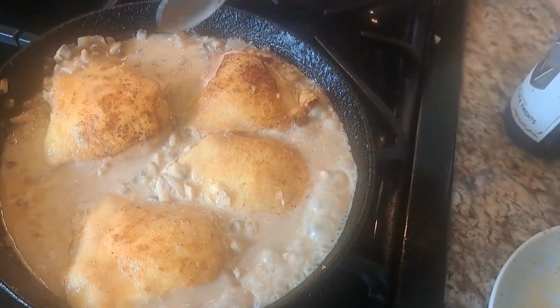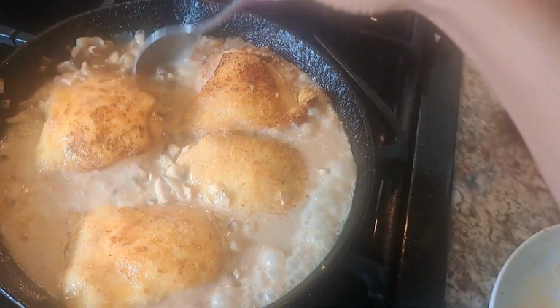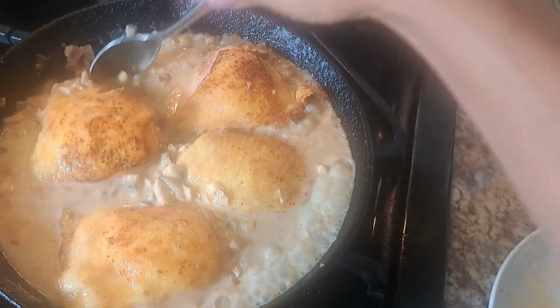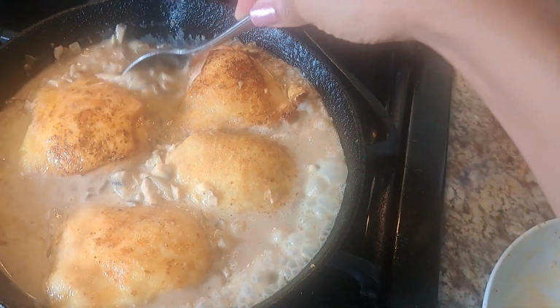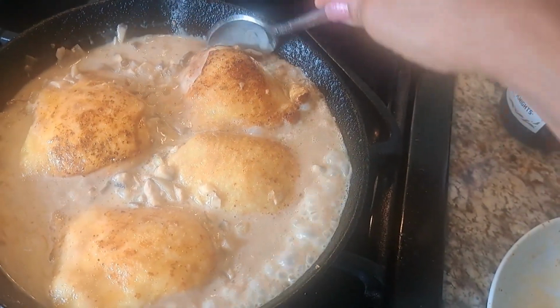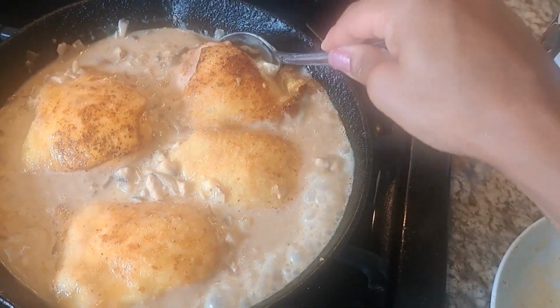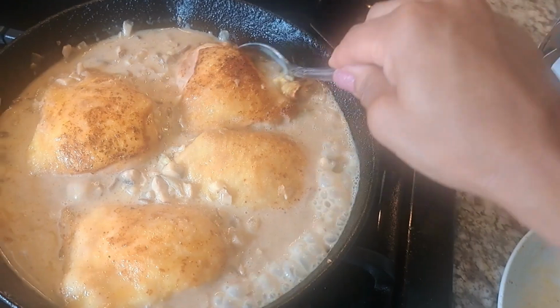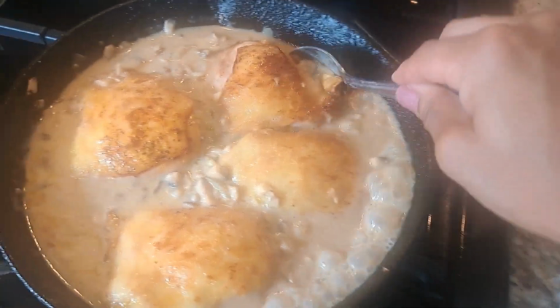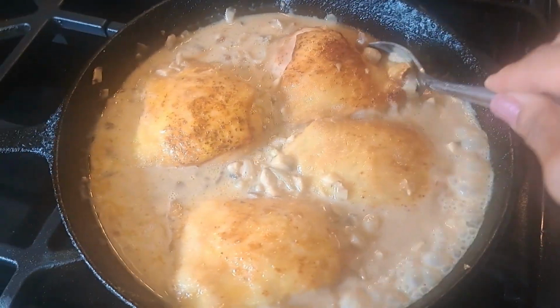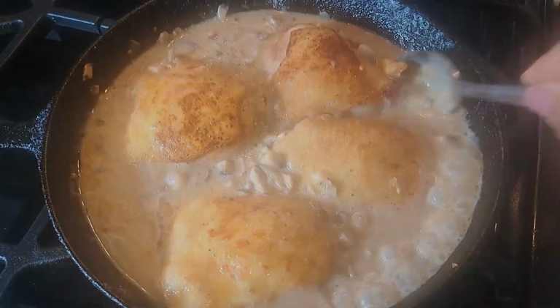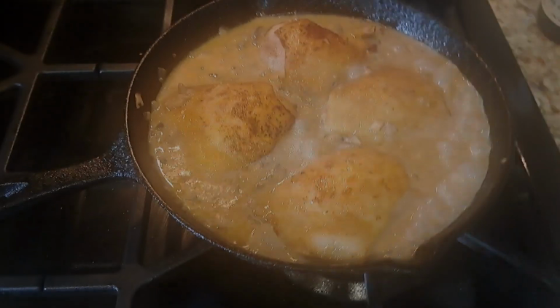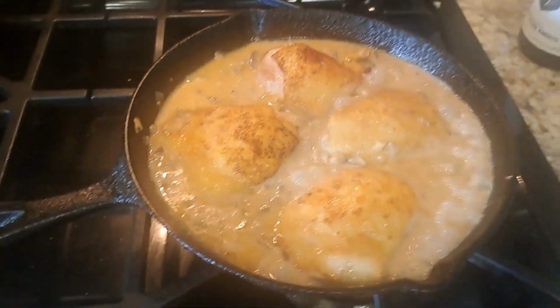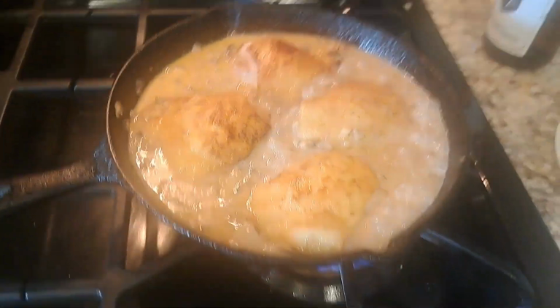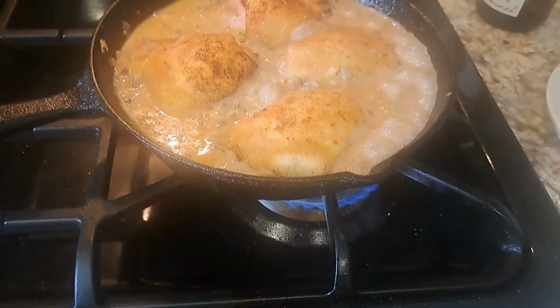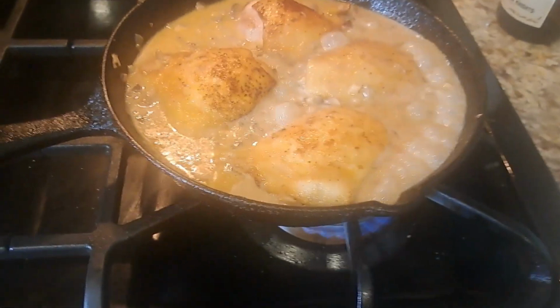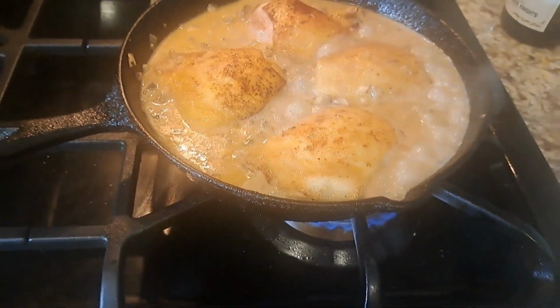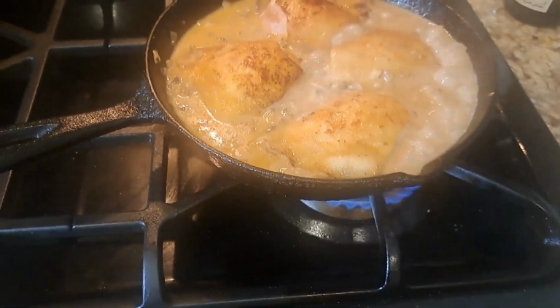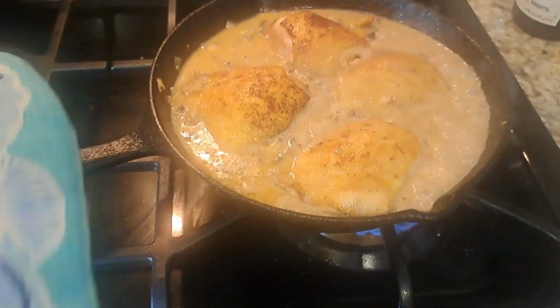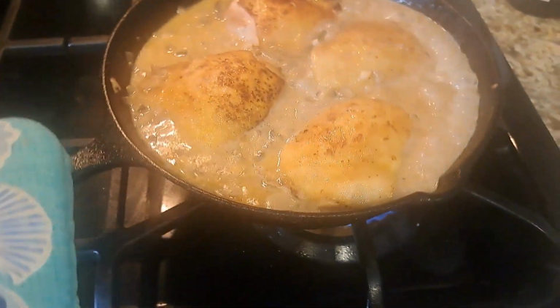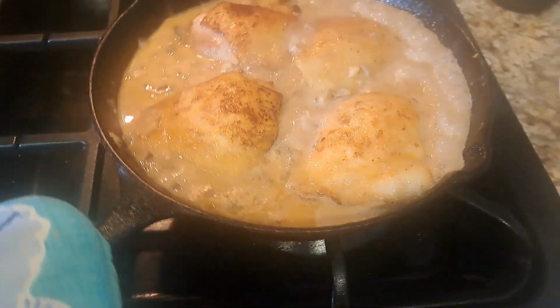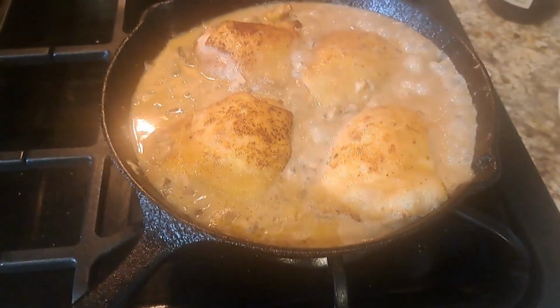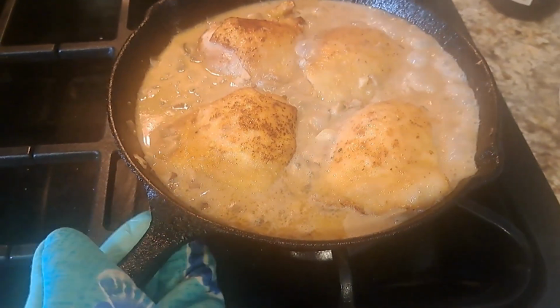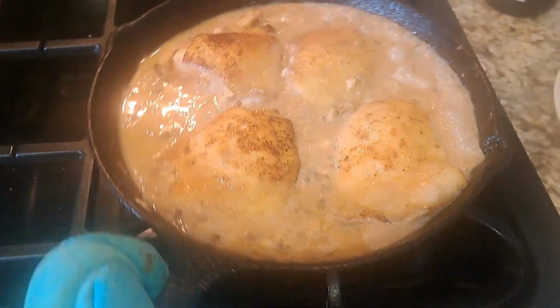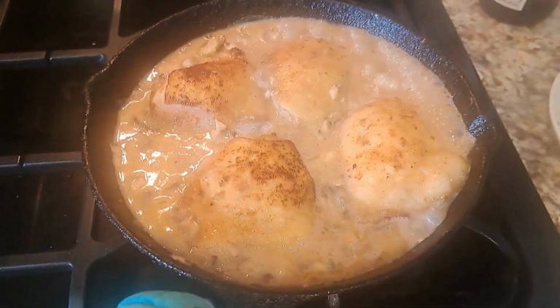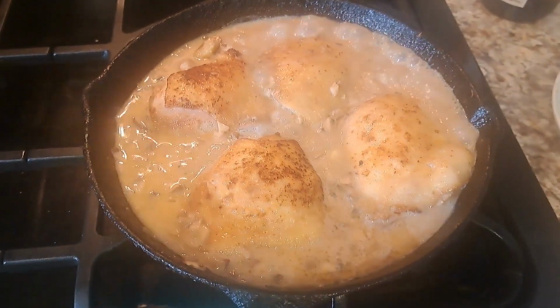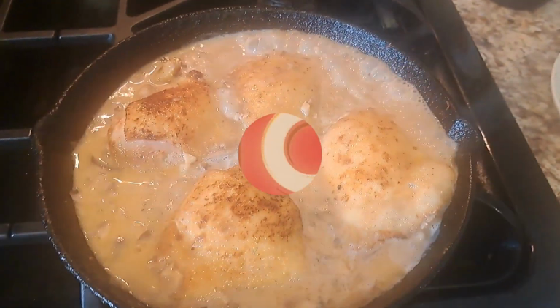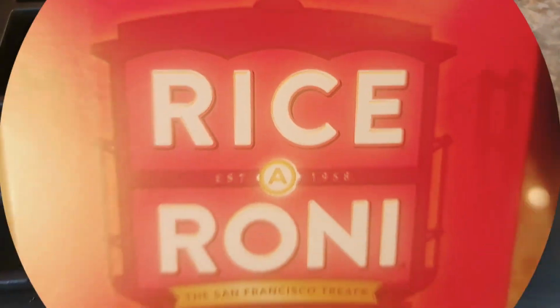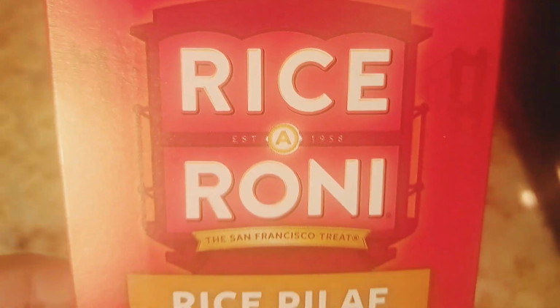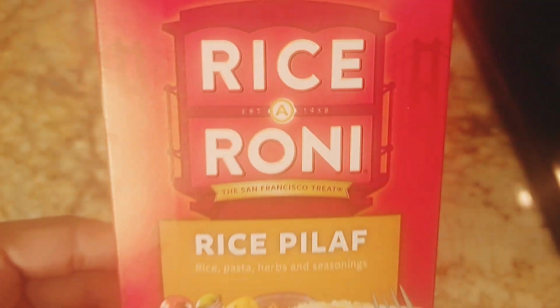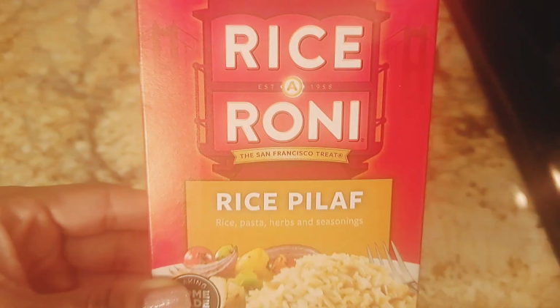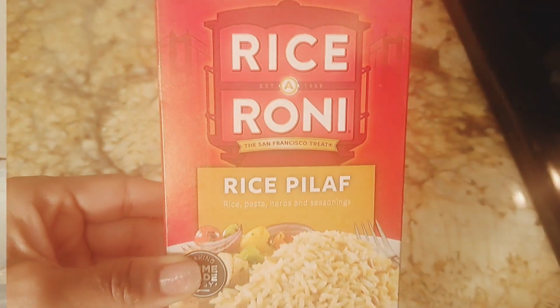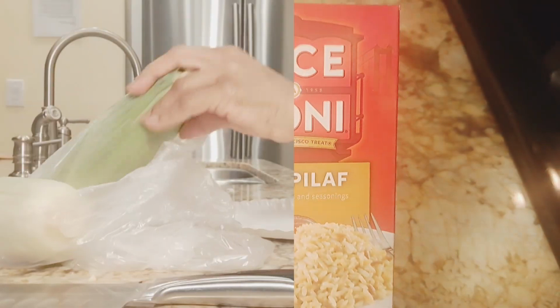A little bit of vegetable broth to loosen it up a little bit. Put the chicken back in there, and then put it in the oven. Yes — over rice-a-roni.